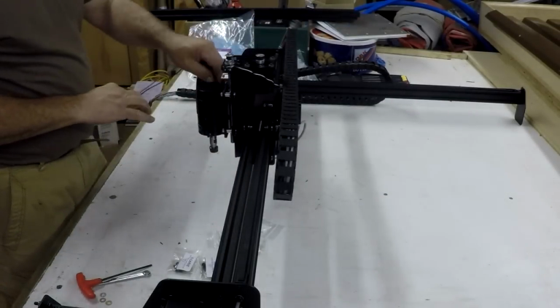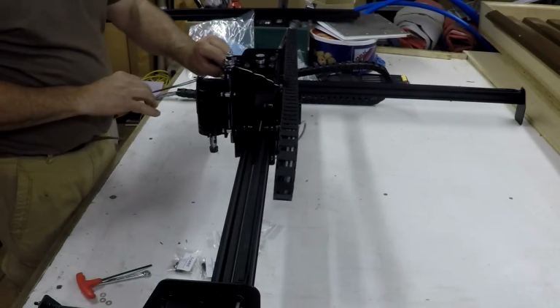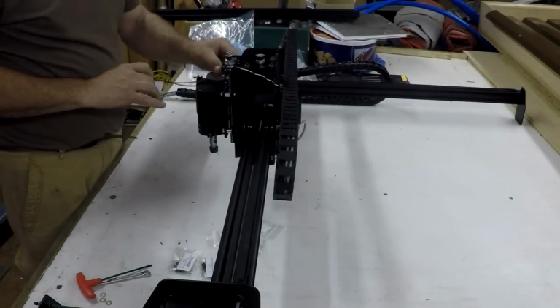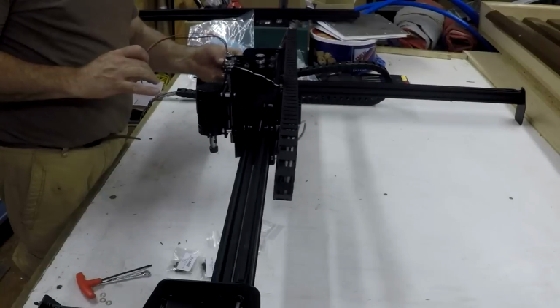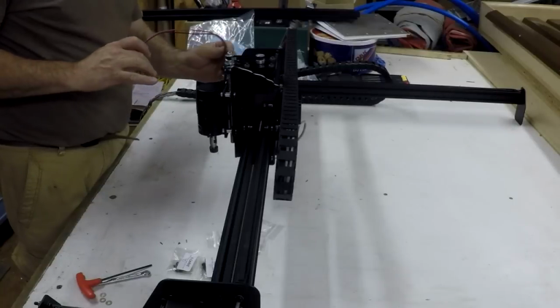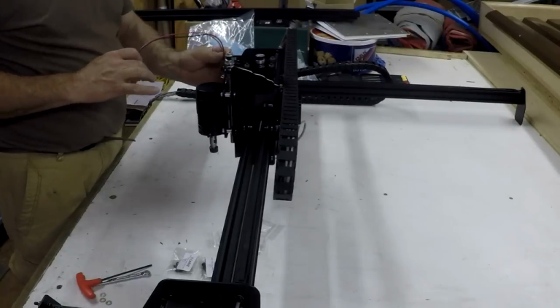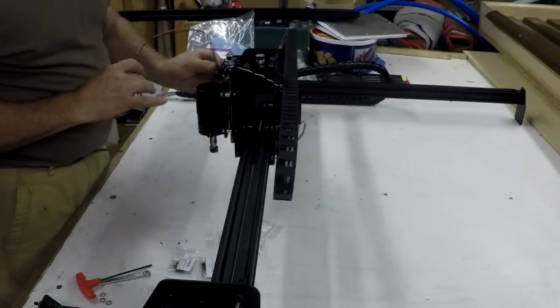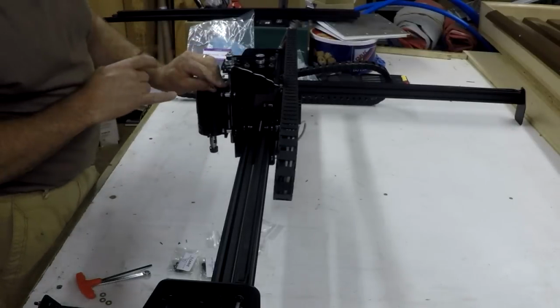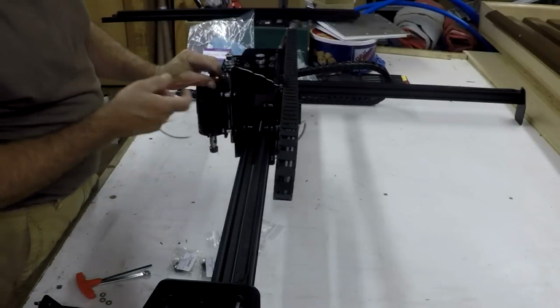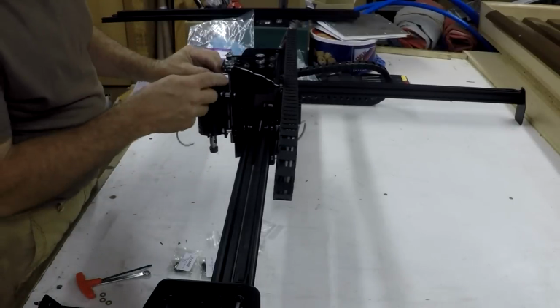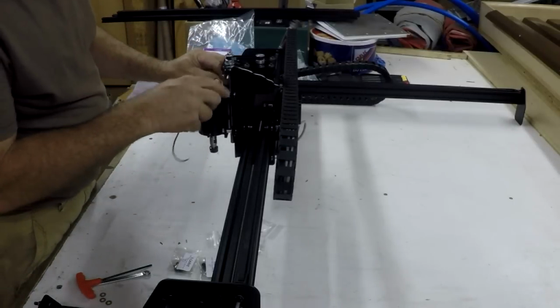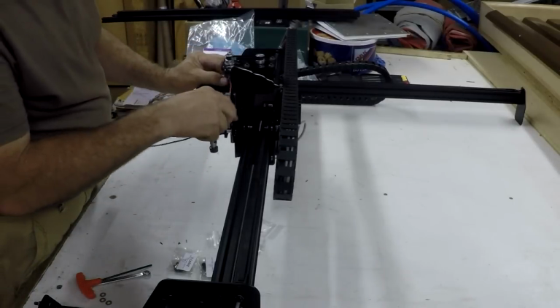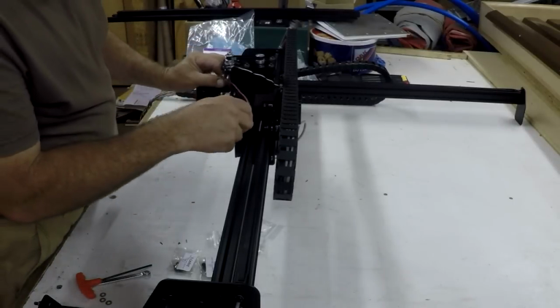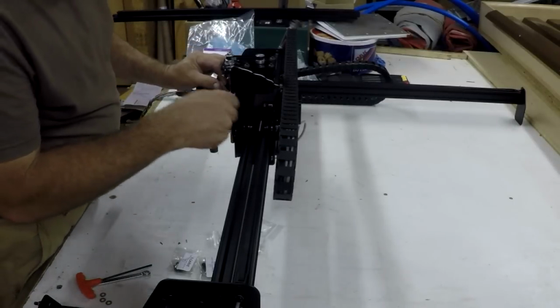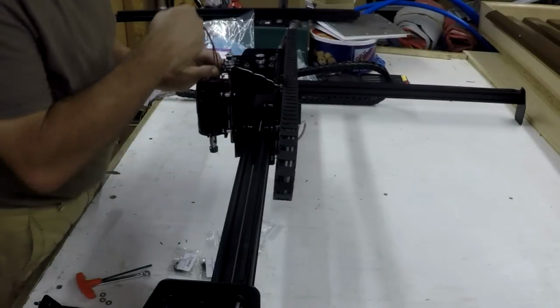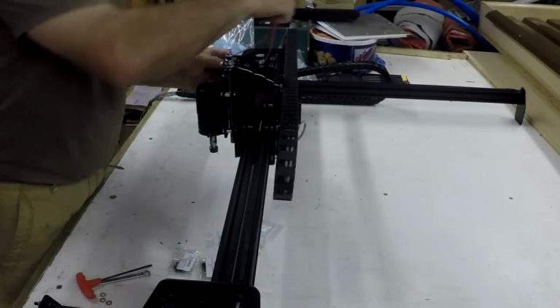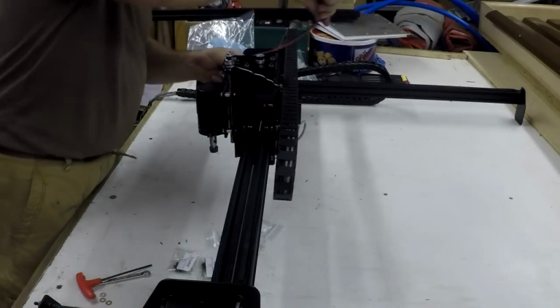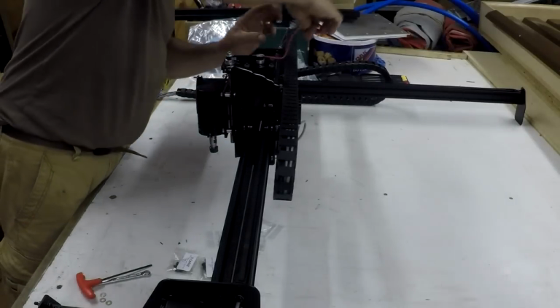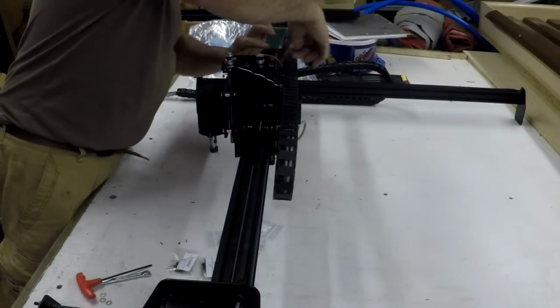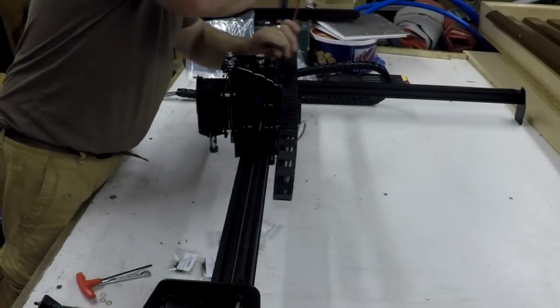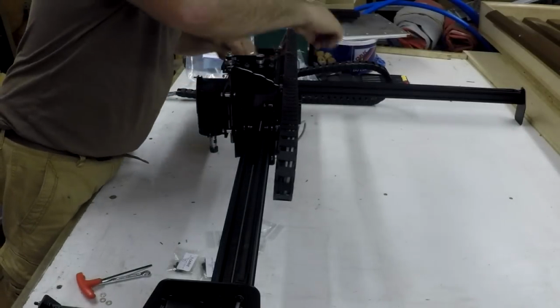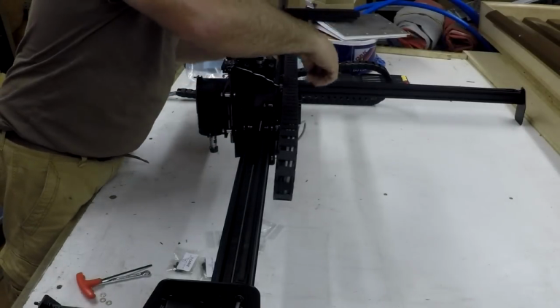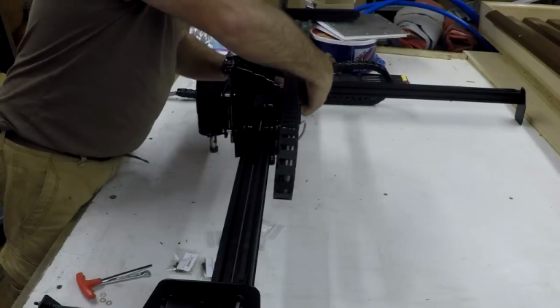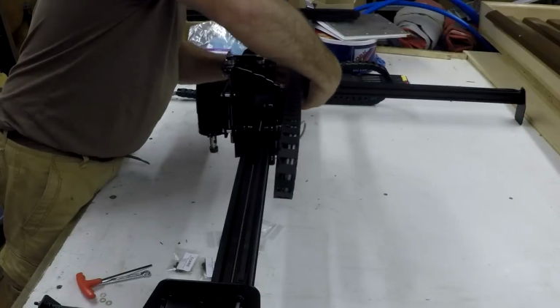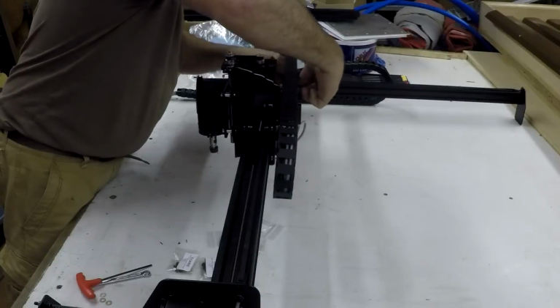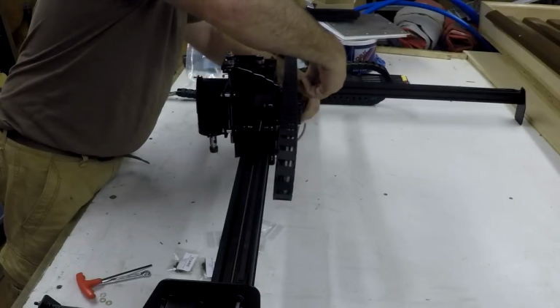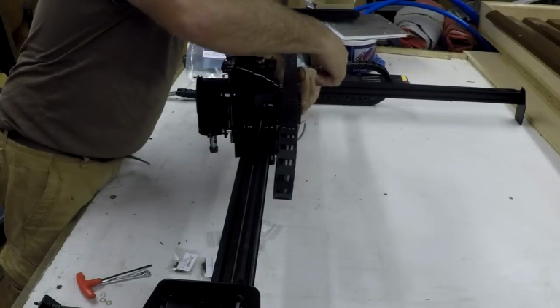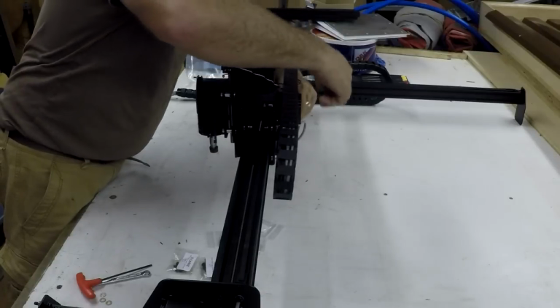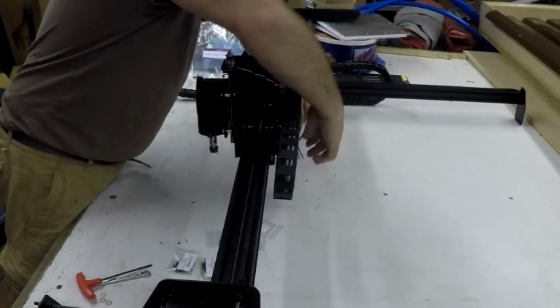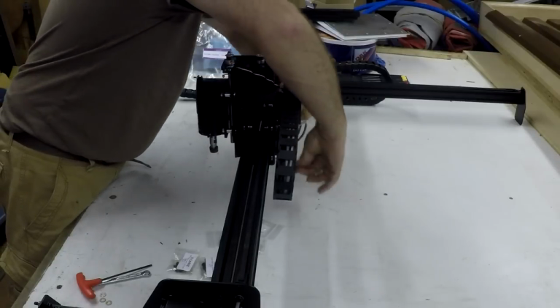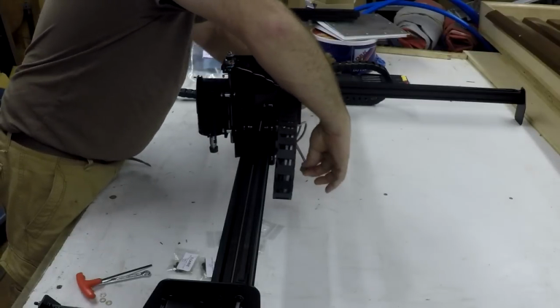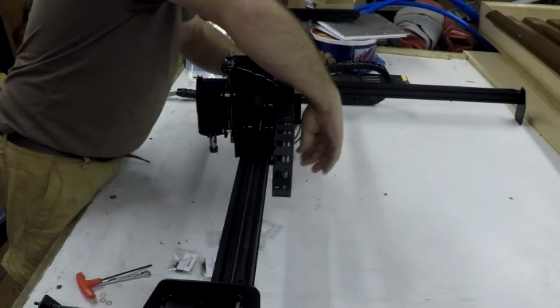Making sure these wires will go over and terminate where the power source is down there. We'll put that back on in the meantime.